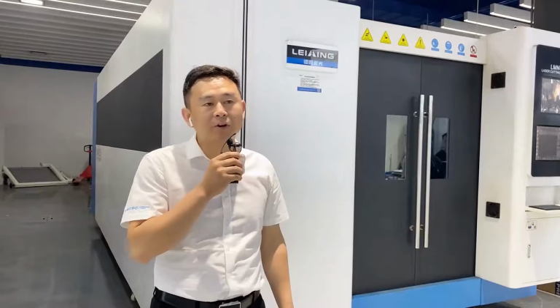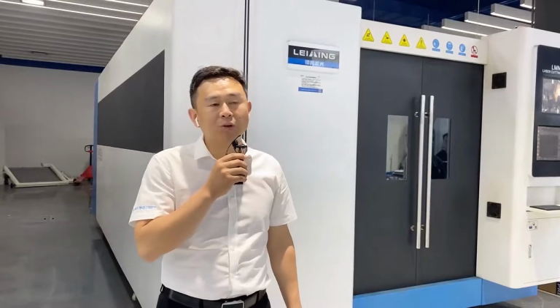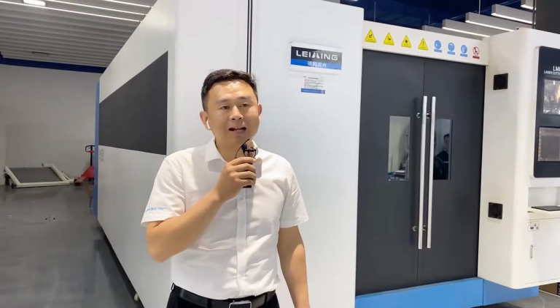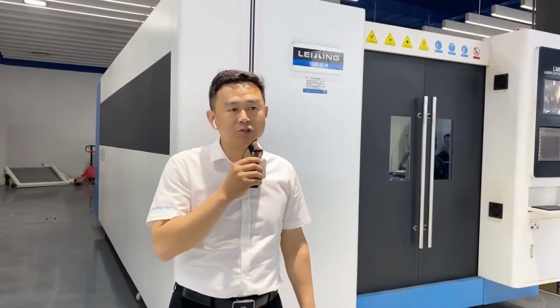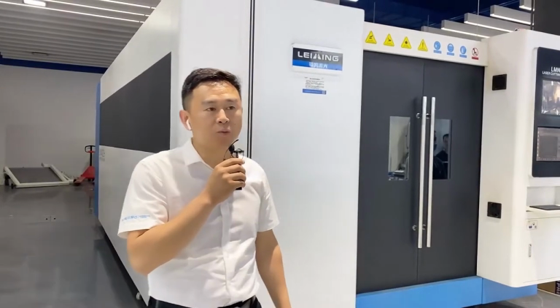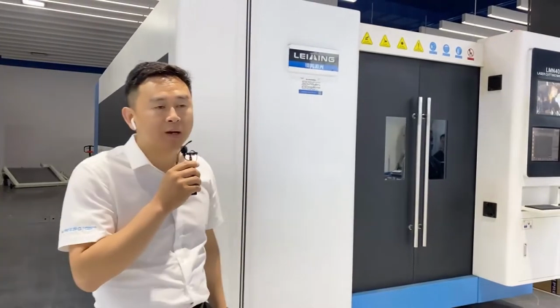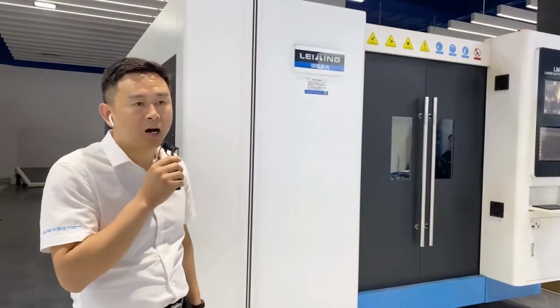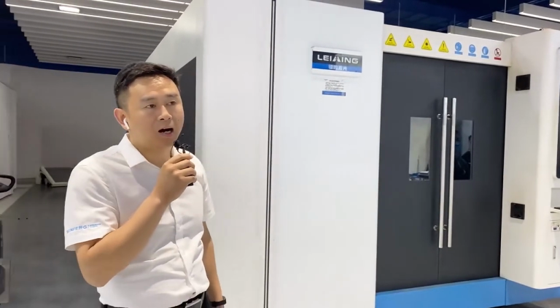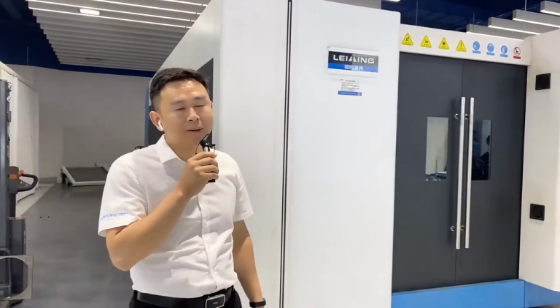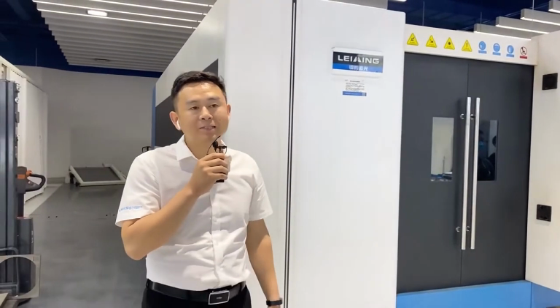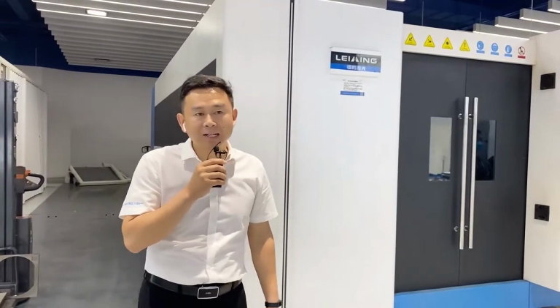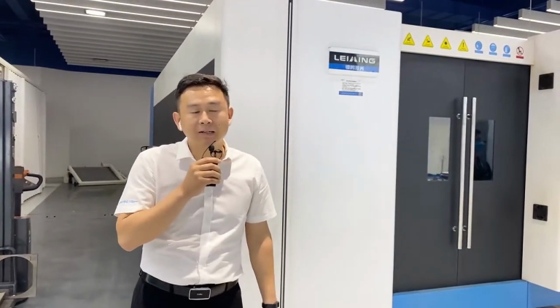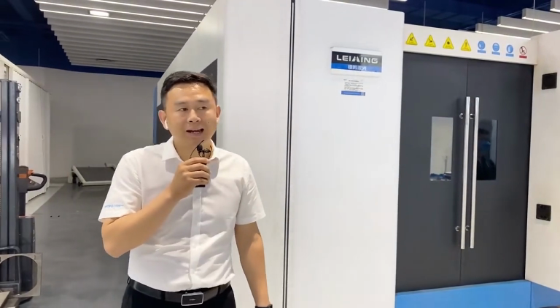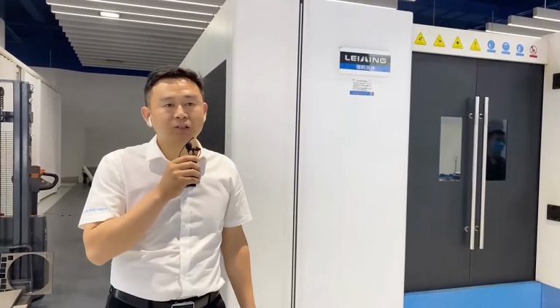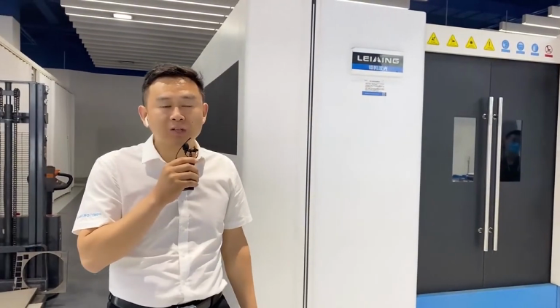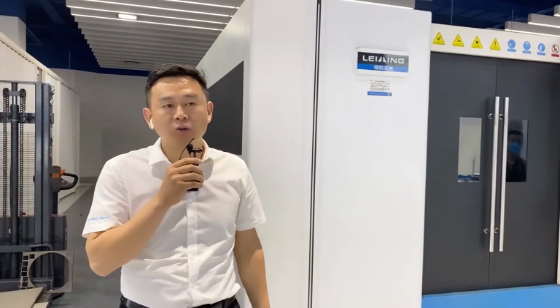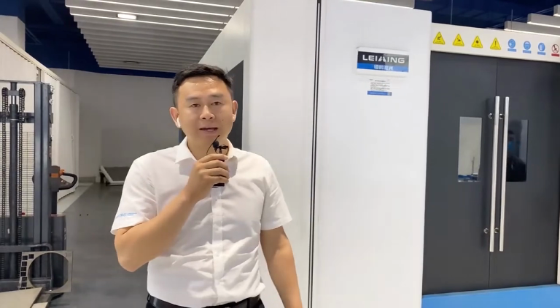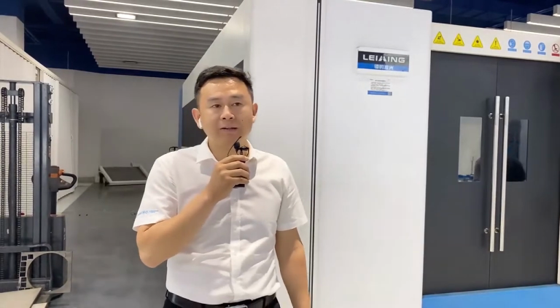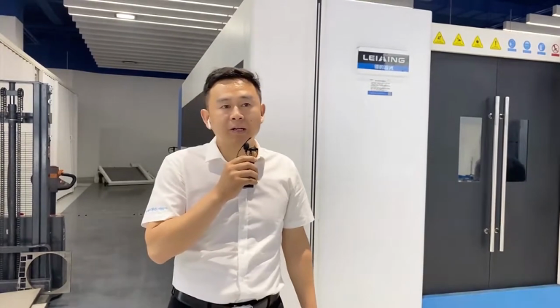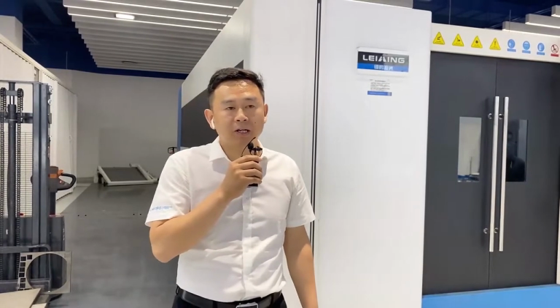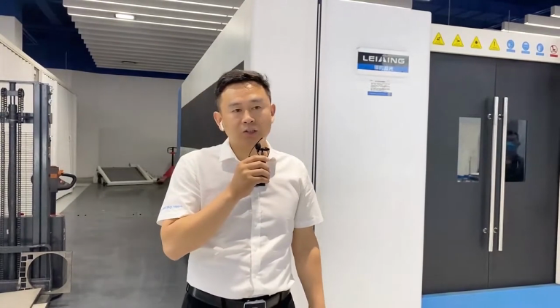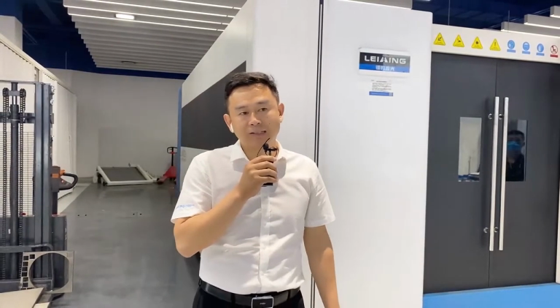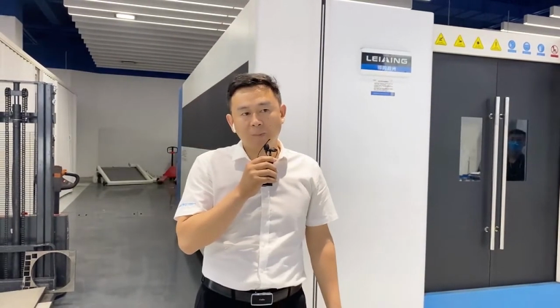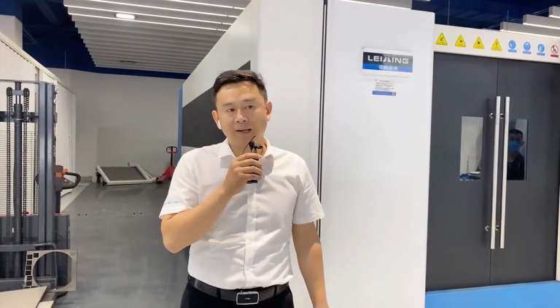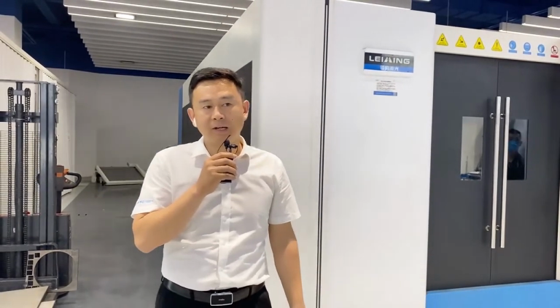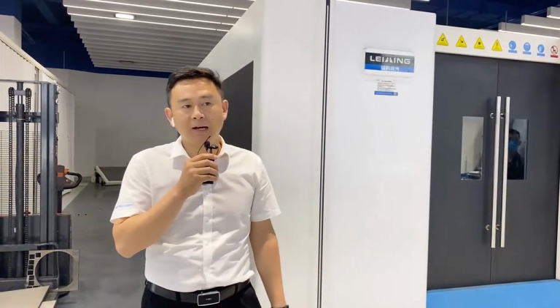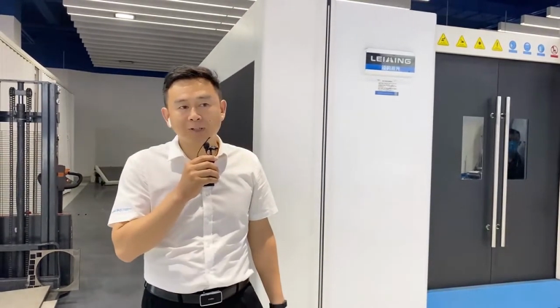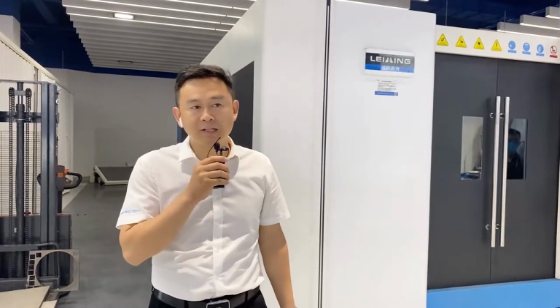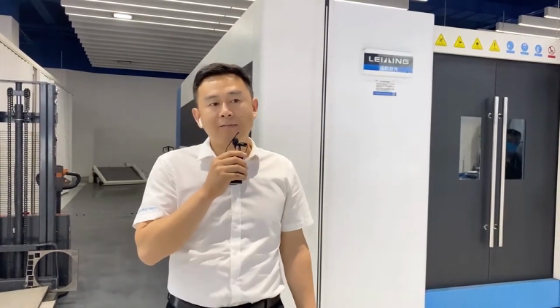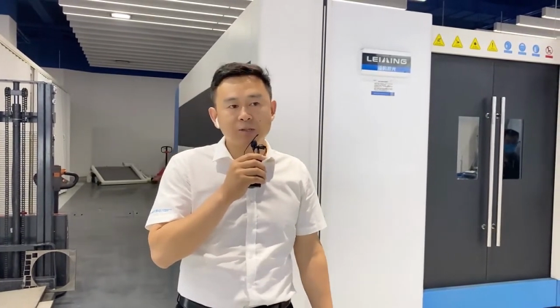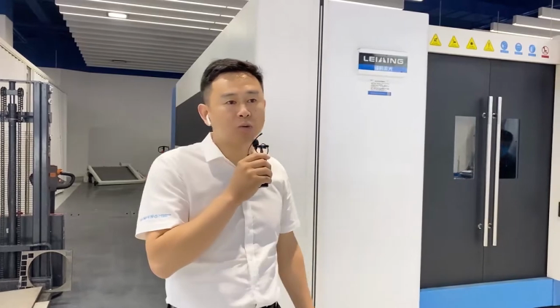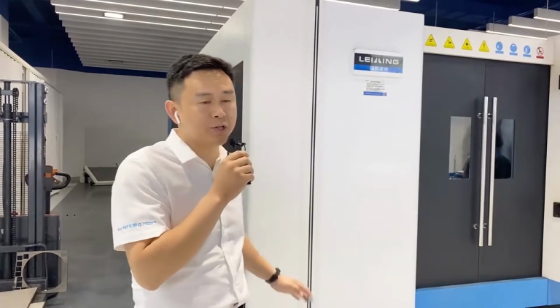Welcome to our live show. My name is Martin. It's a great honor to be here. Today's topic is an introduction of our H-model machine.